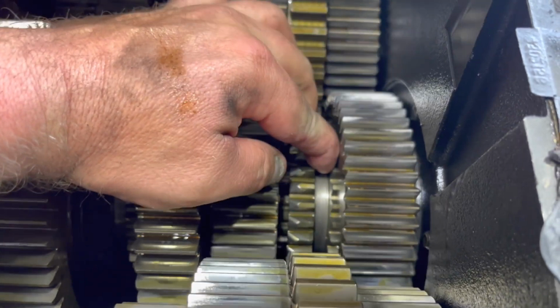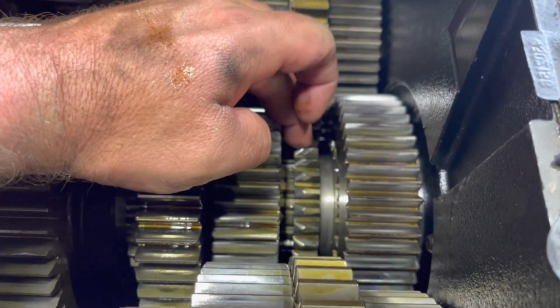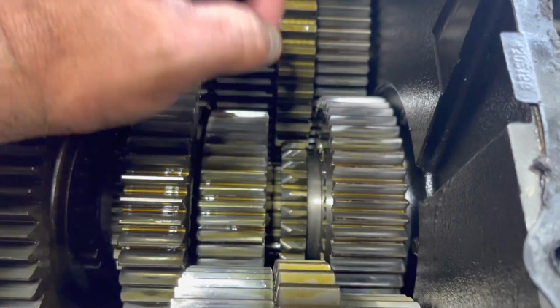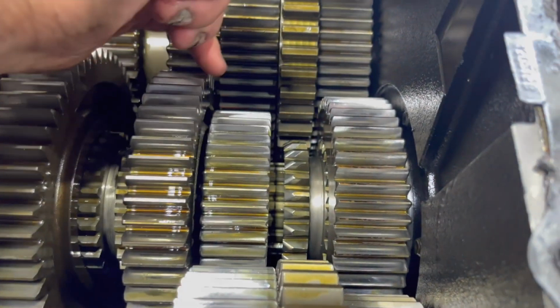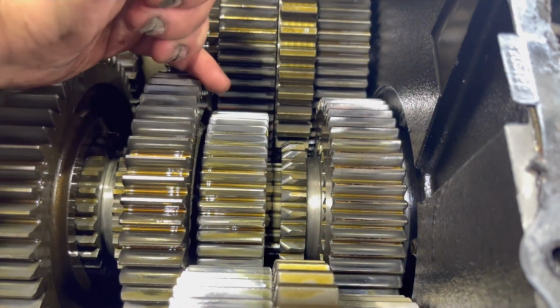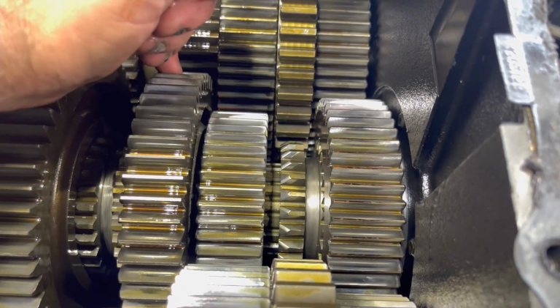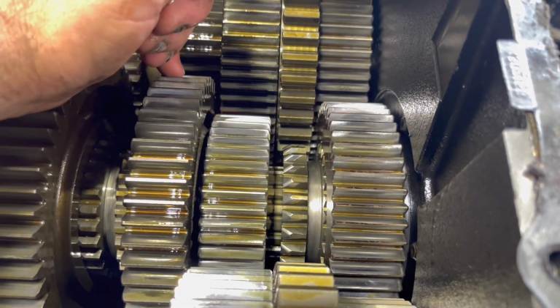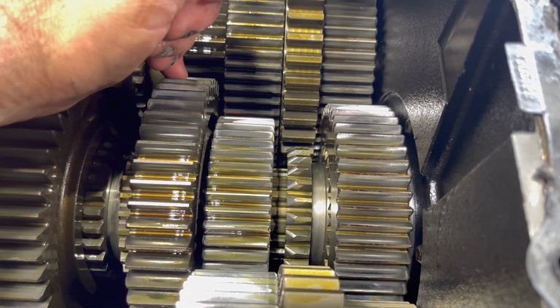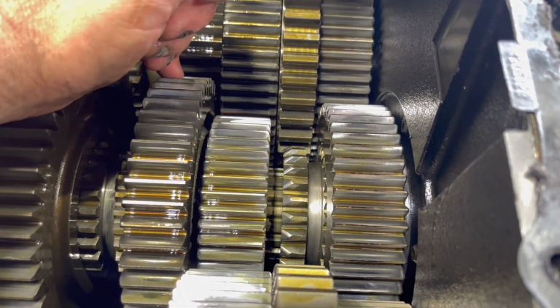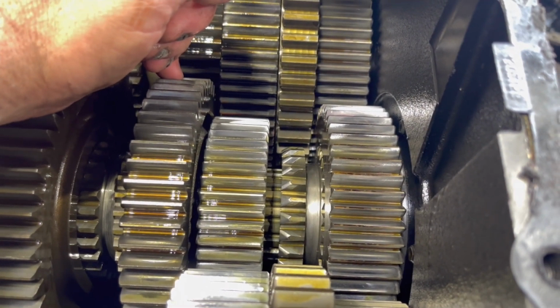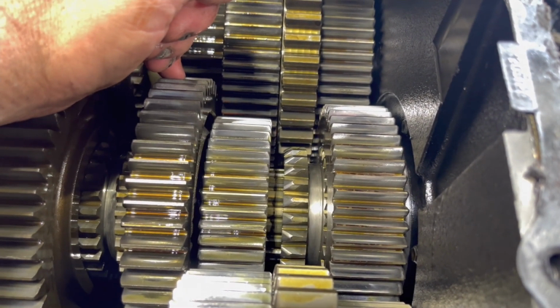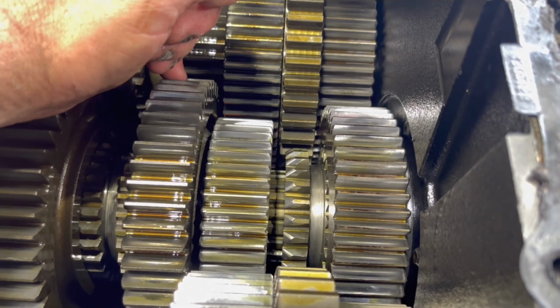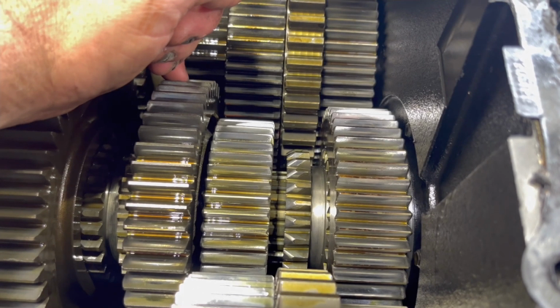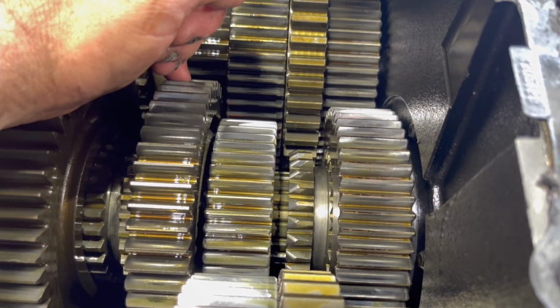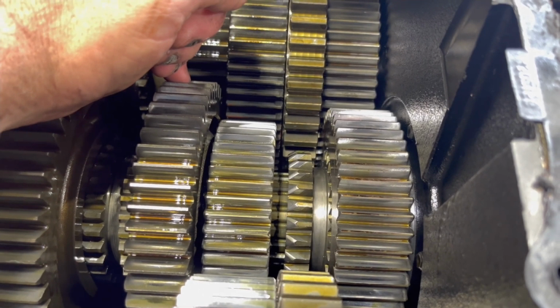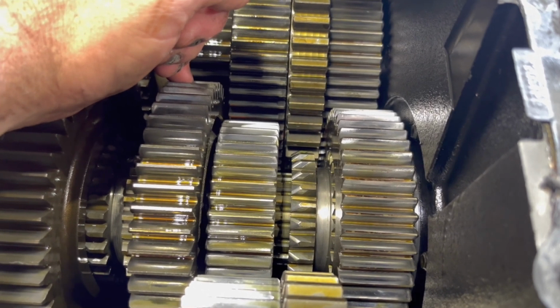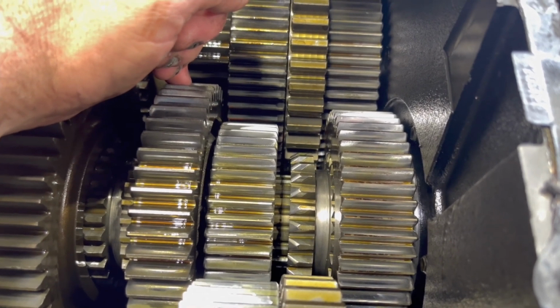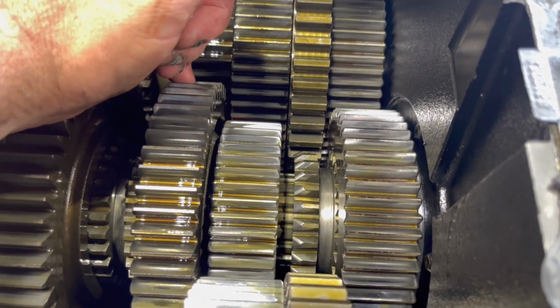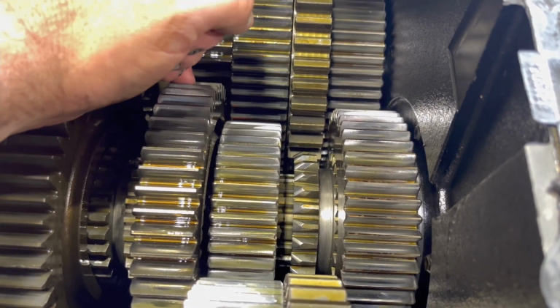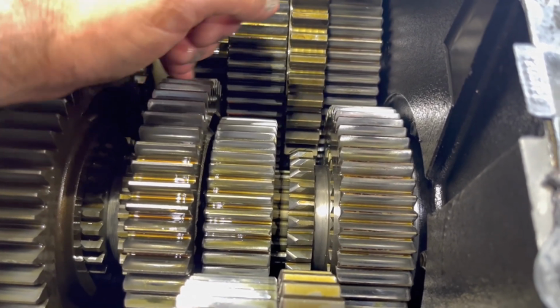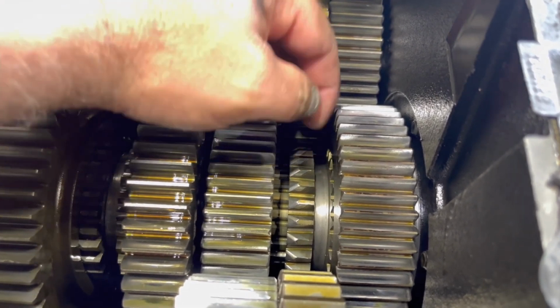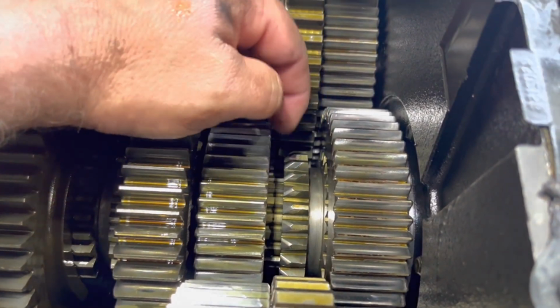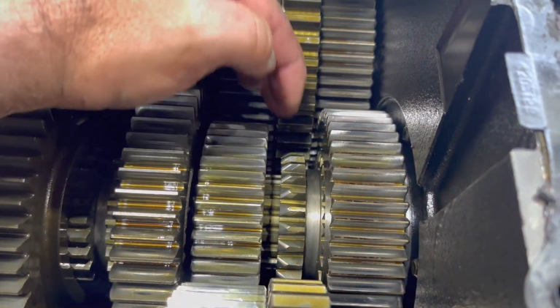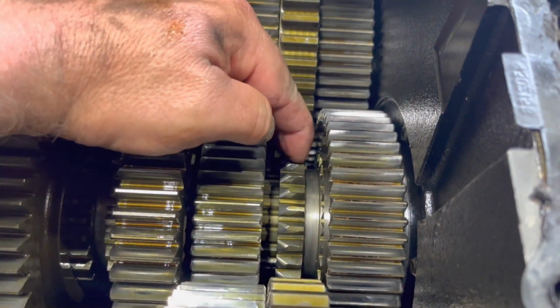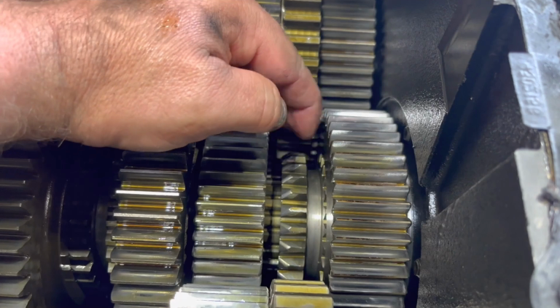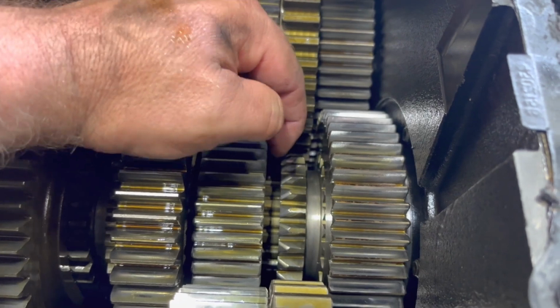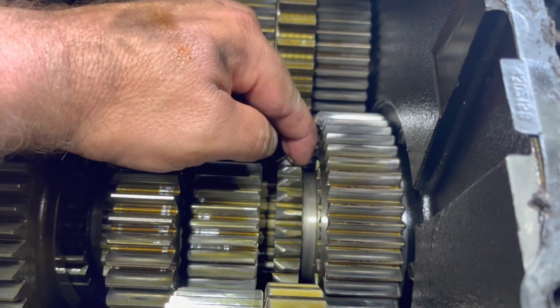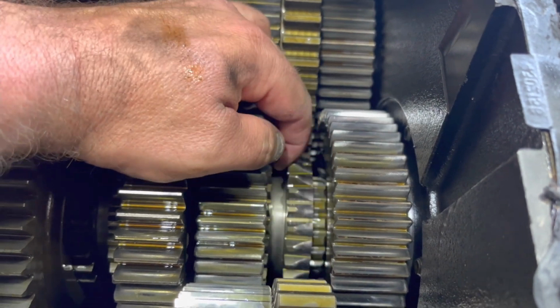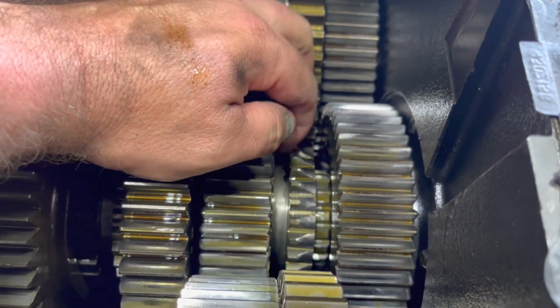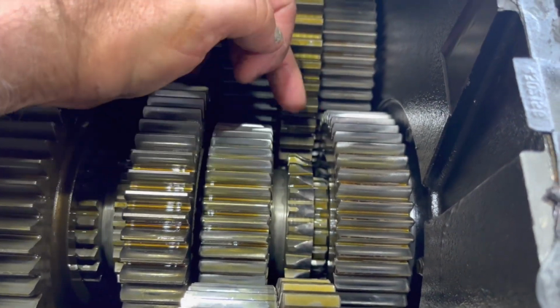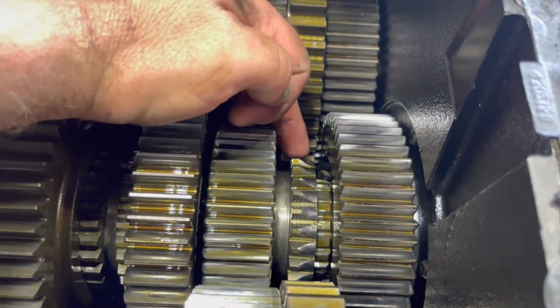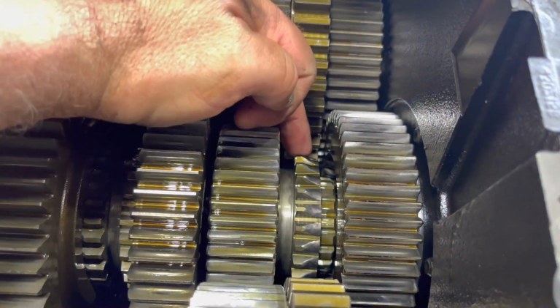On the opposite side, you can see that there's still plenty of engagement there. It's wore out, without a doubt, but this side here looks a lot better than this side here.